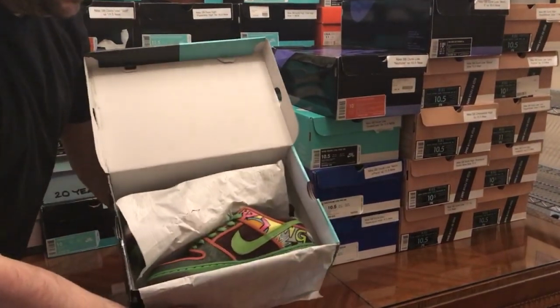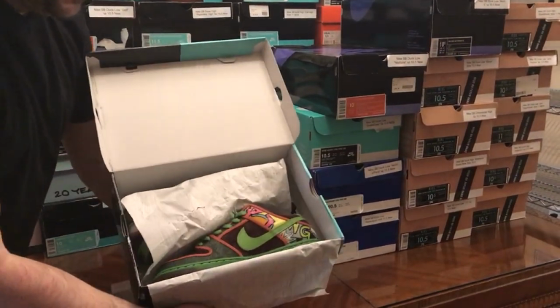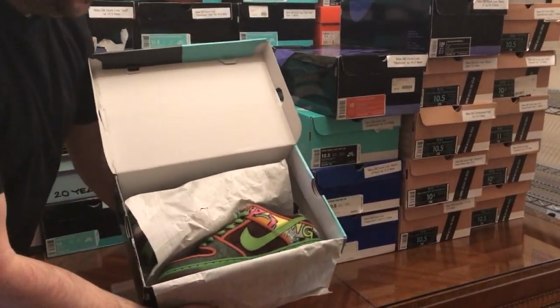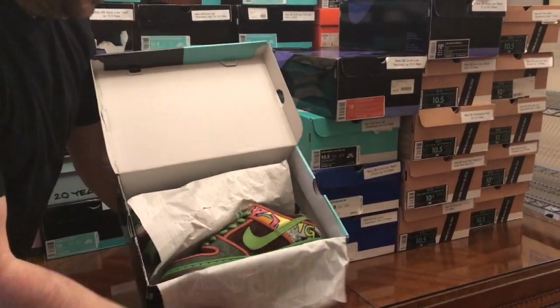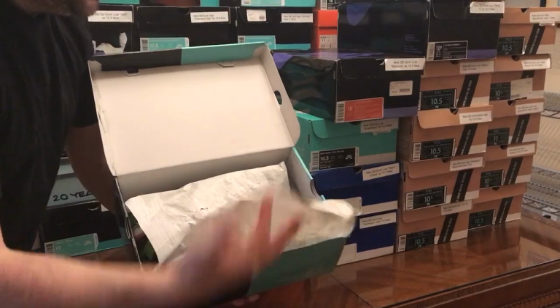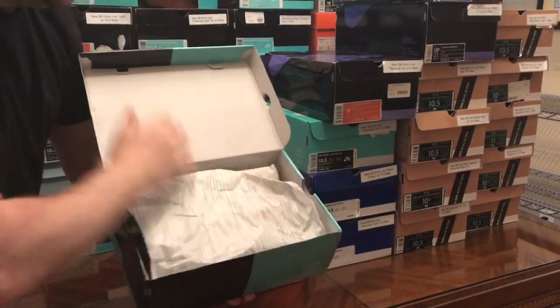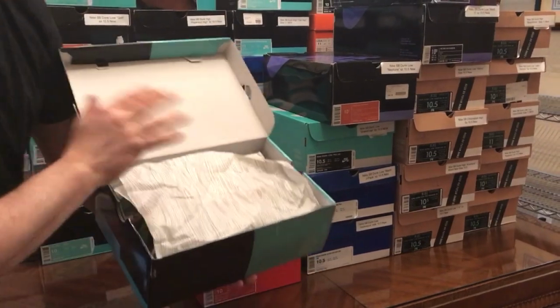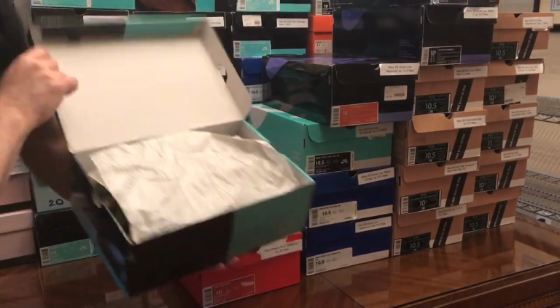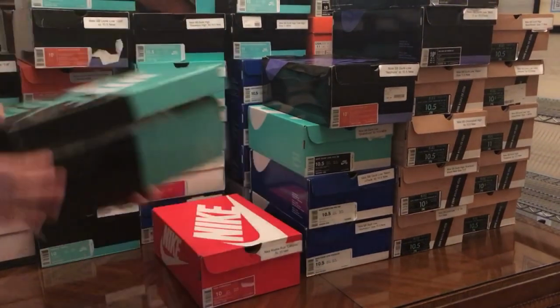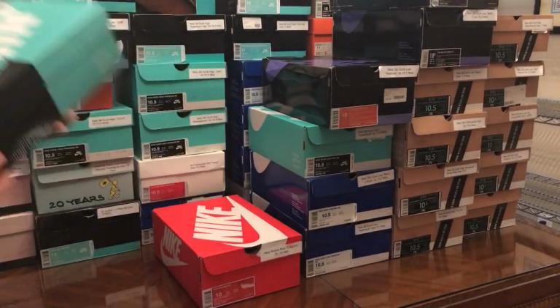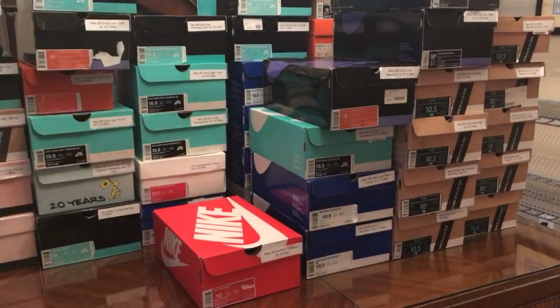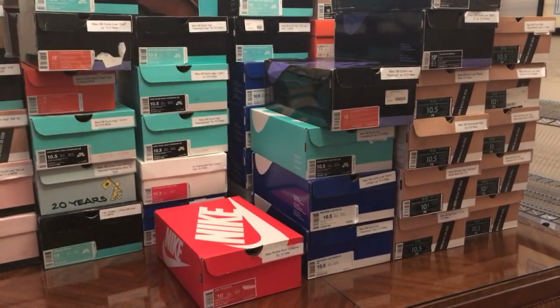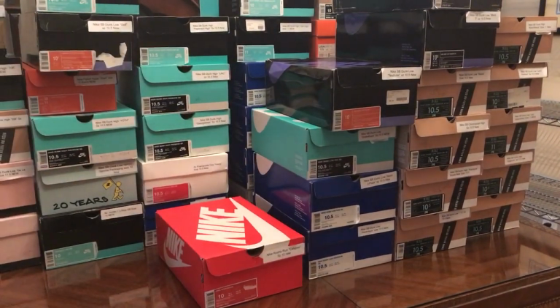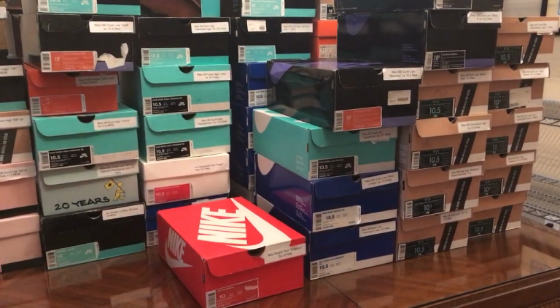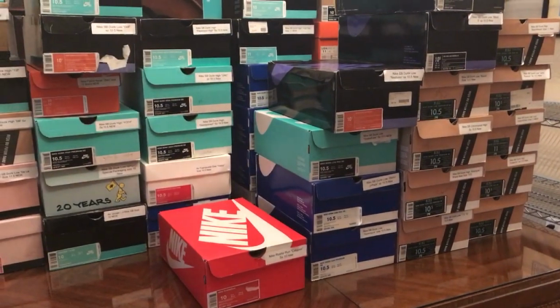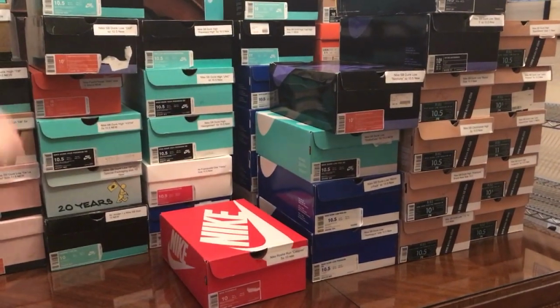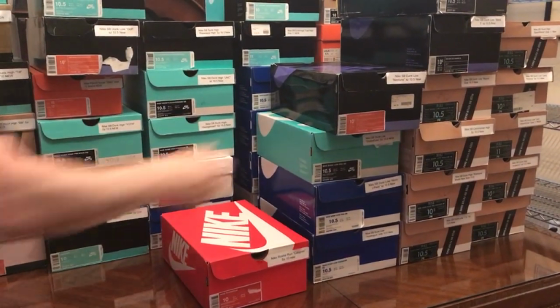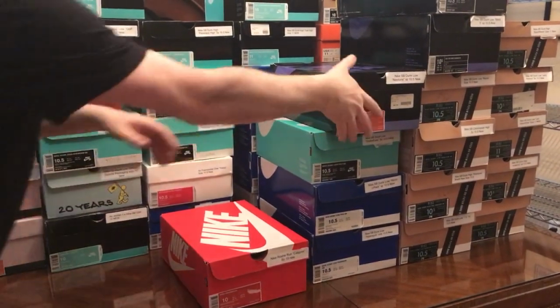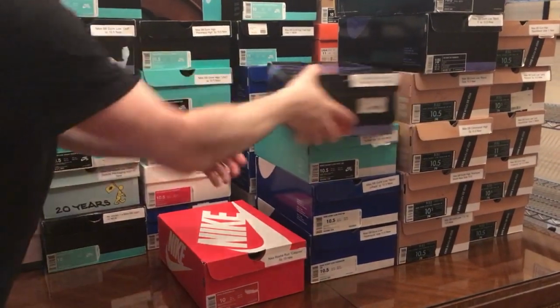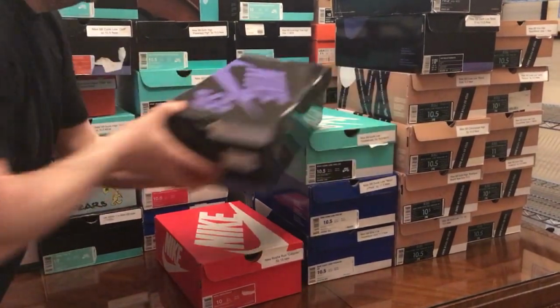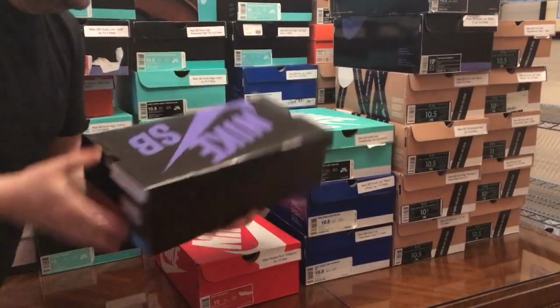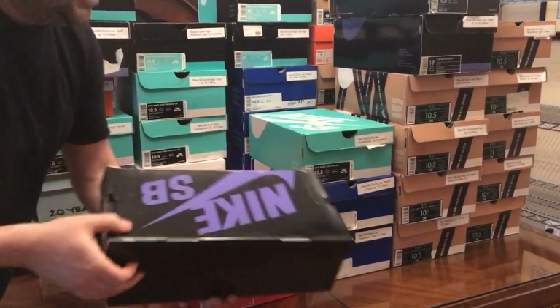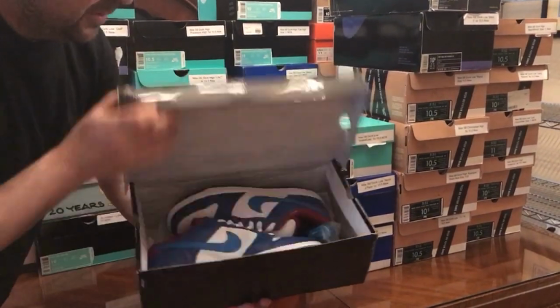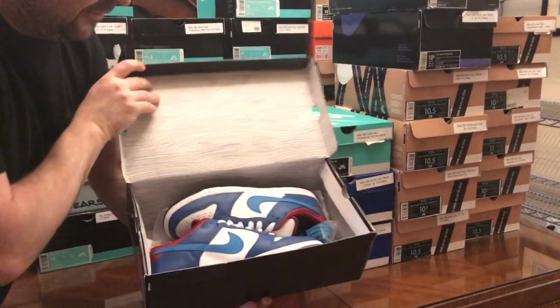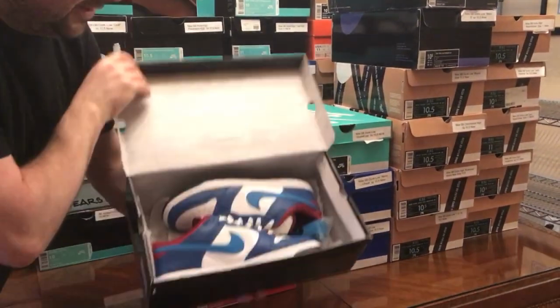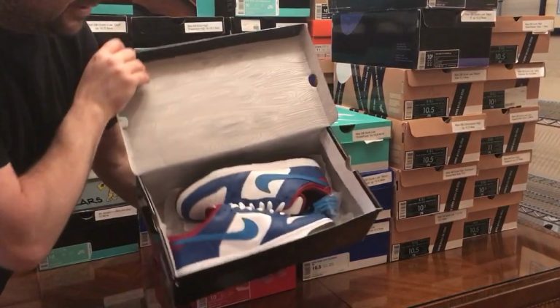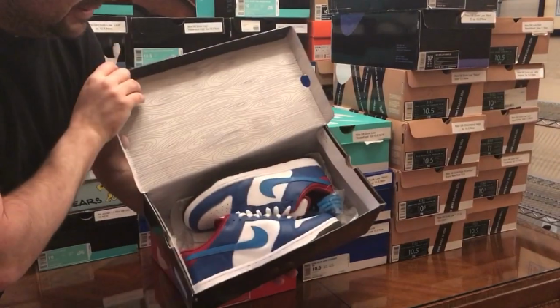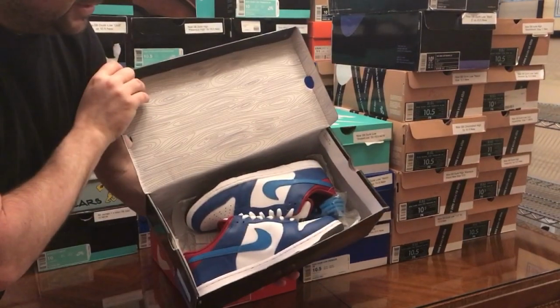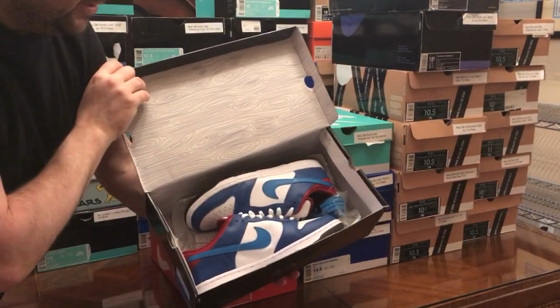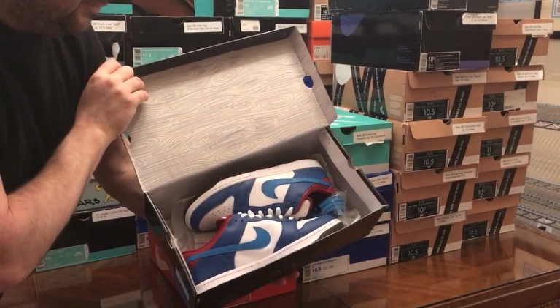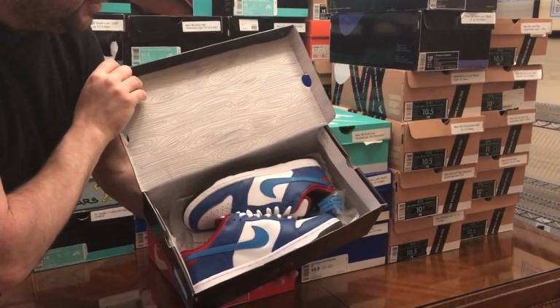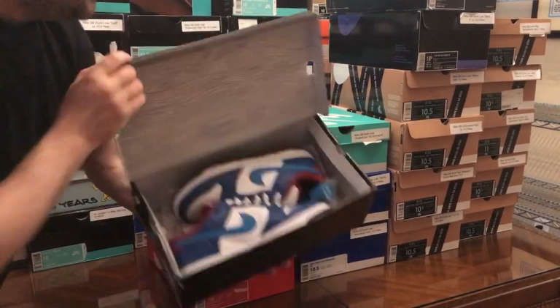De La Lows — there's four different De La Soul Dunks. We've already seen two of them. Let's see what we have here. These are the Neptunes.